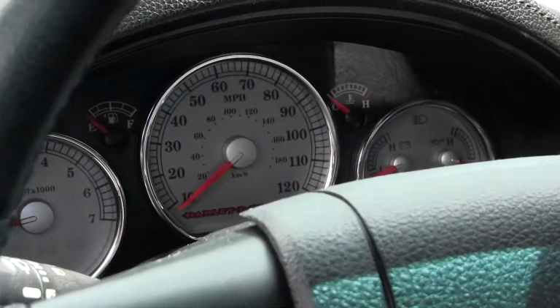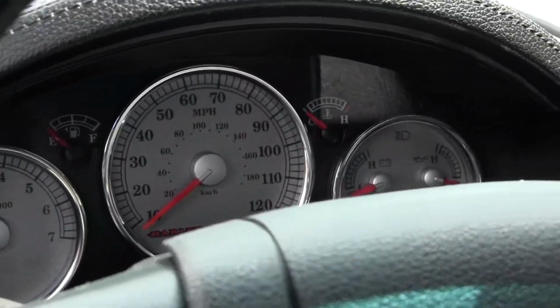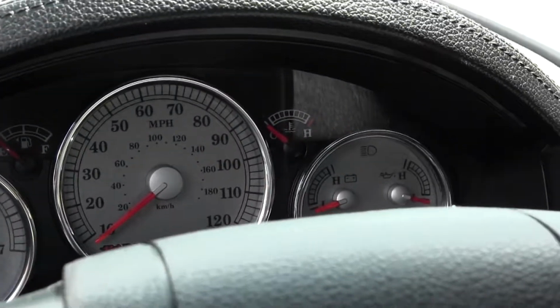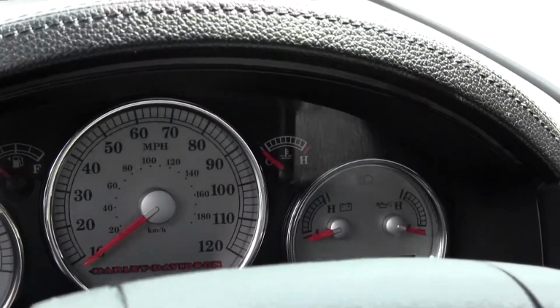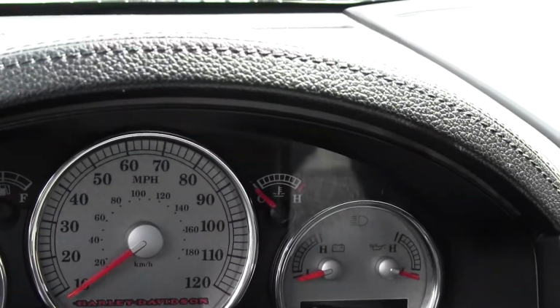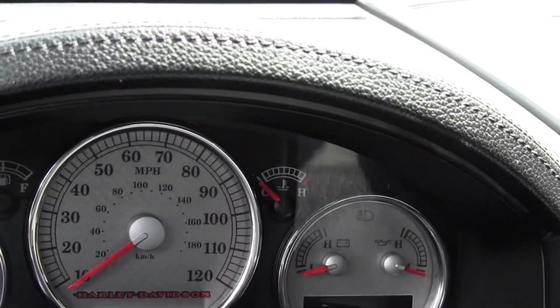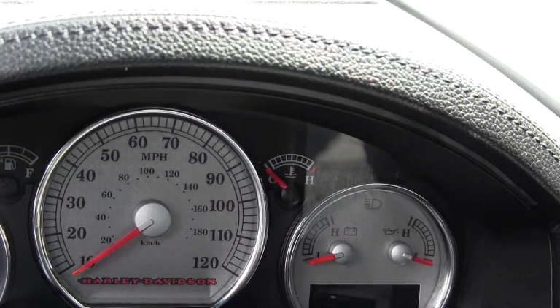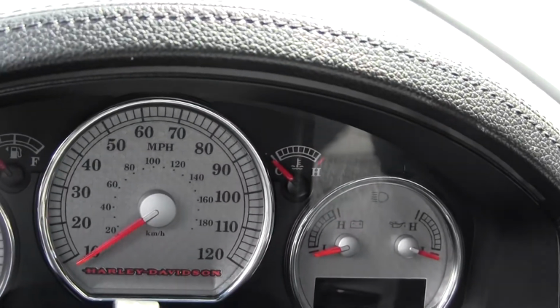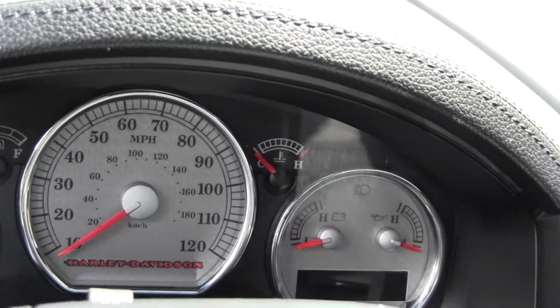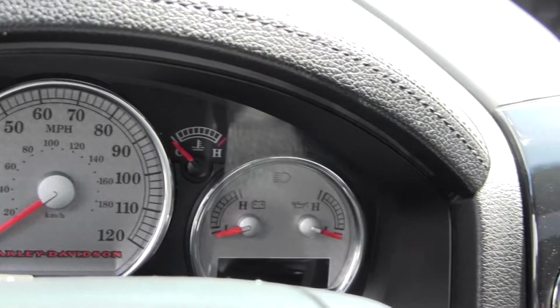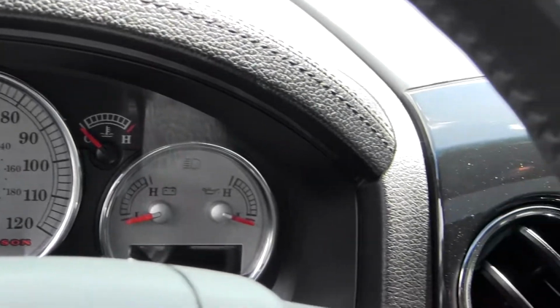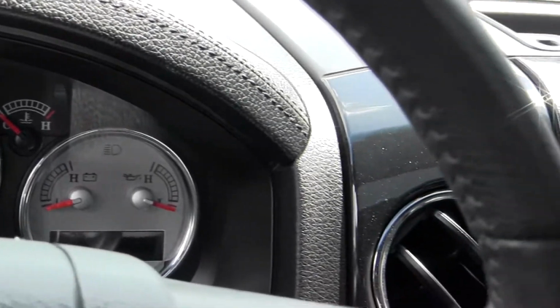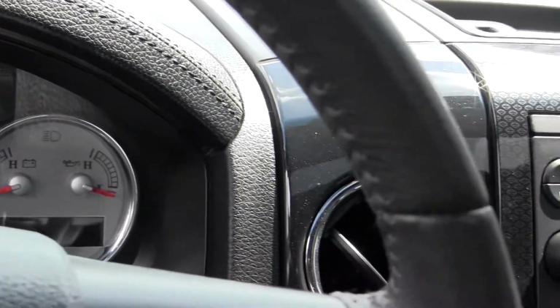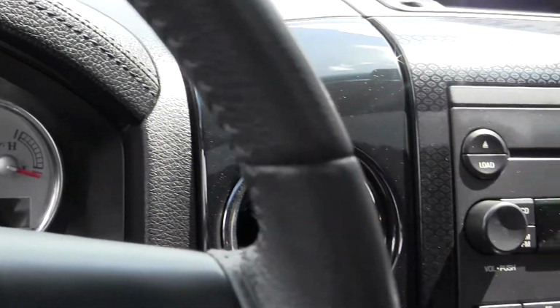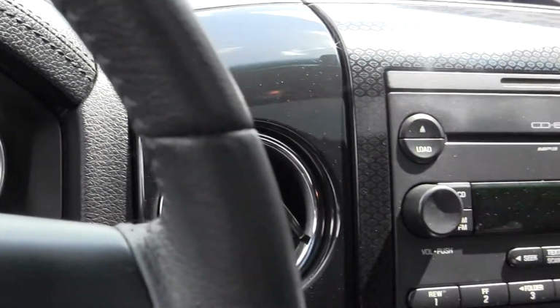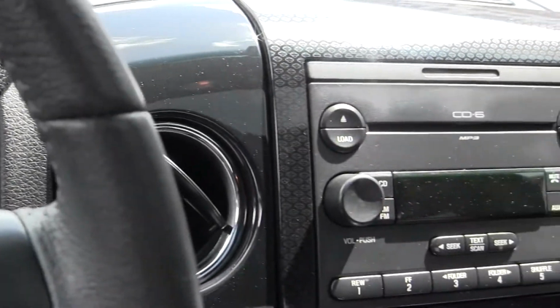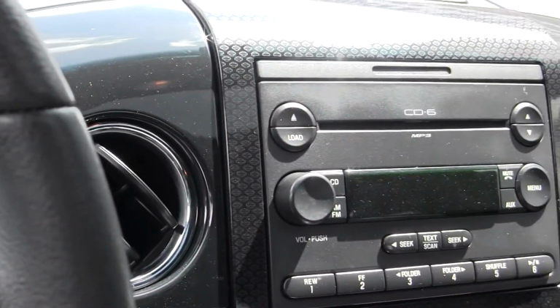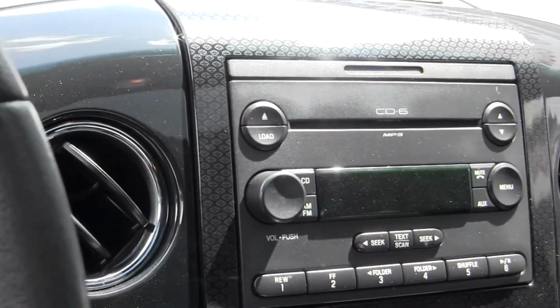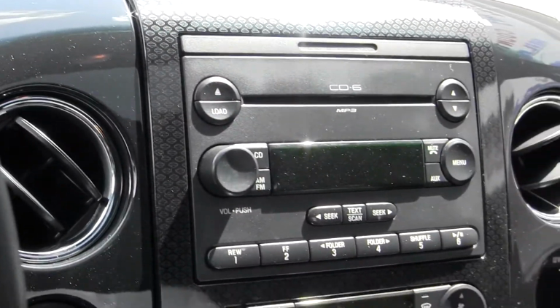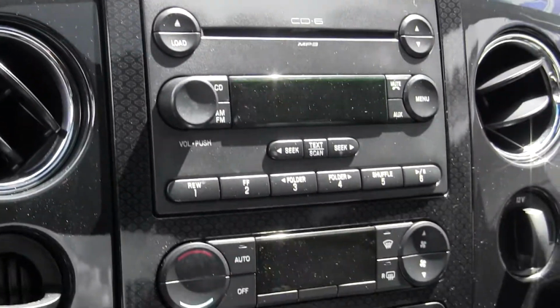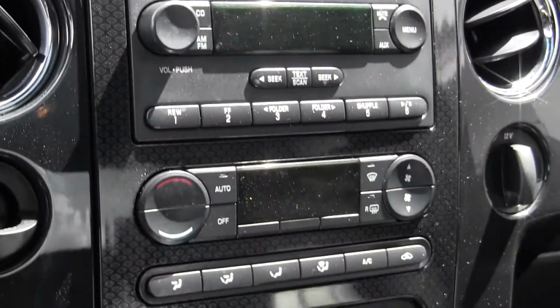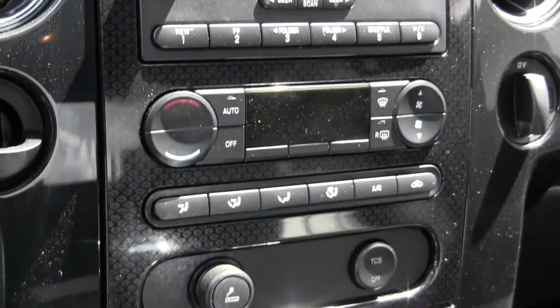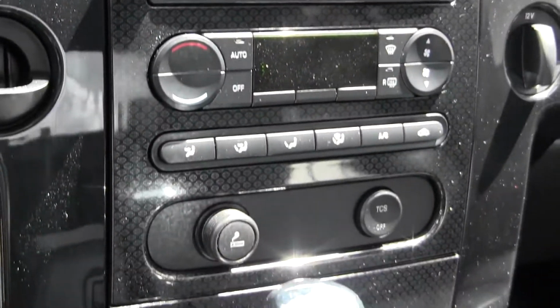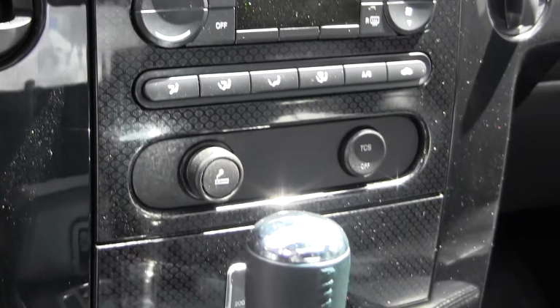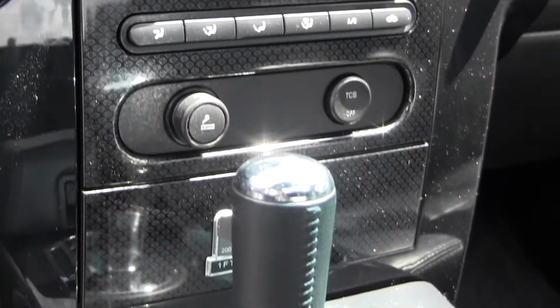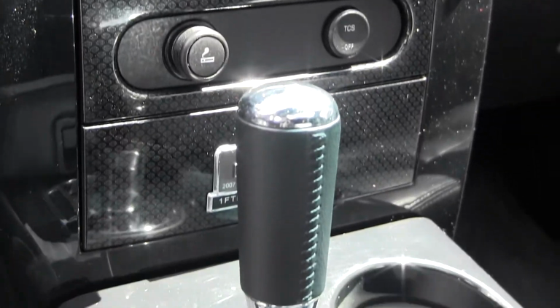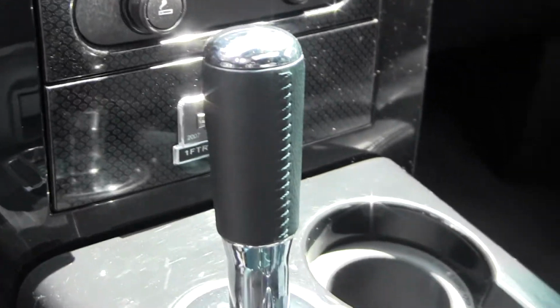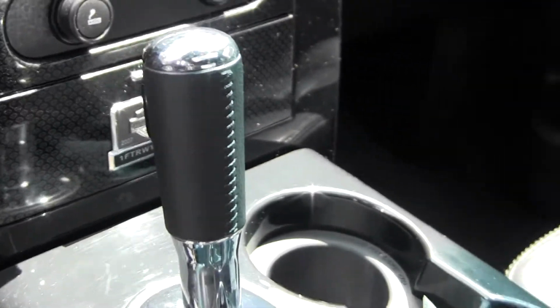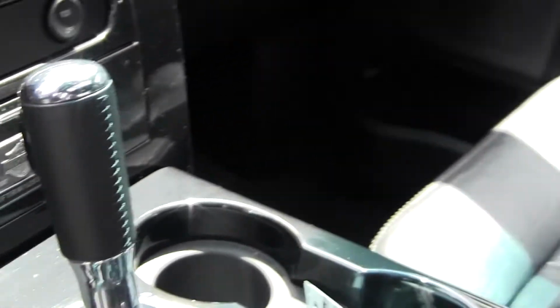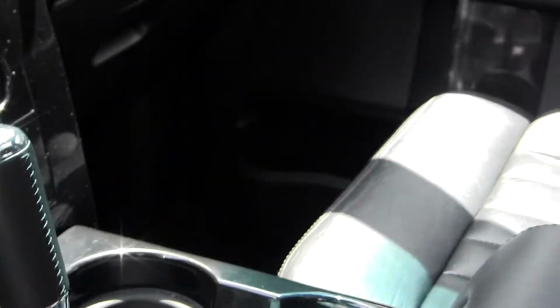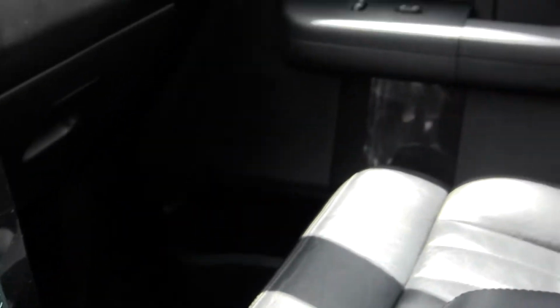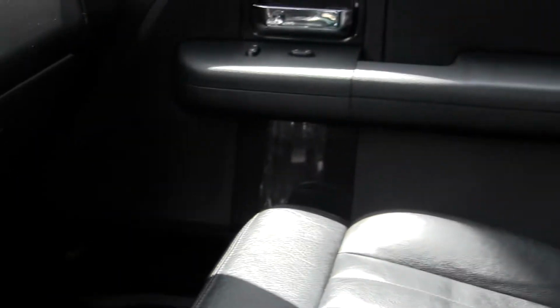This truck is sharp. If you're looking for a hot truck, this is the one for you. Beautiful truck here.